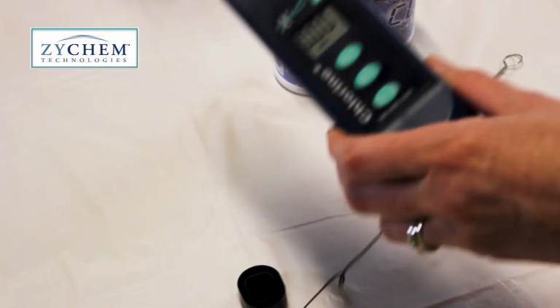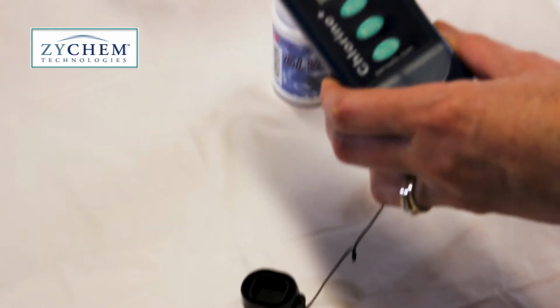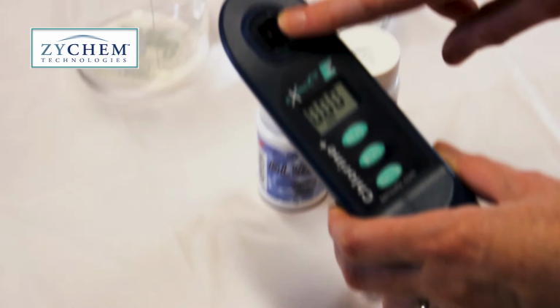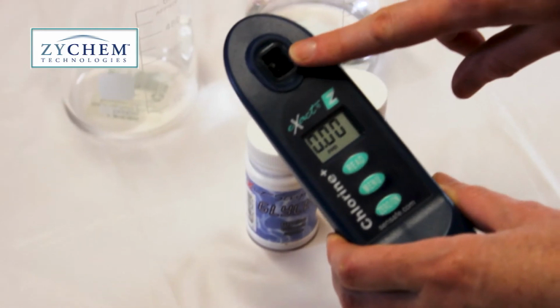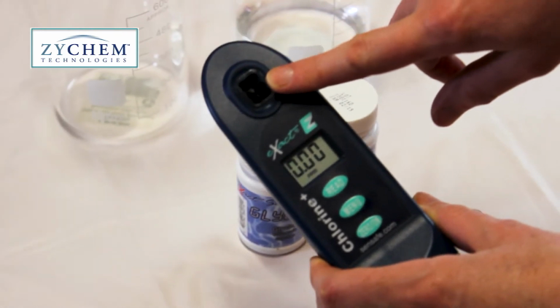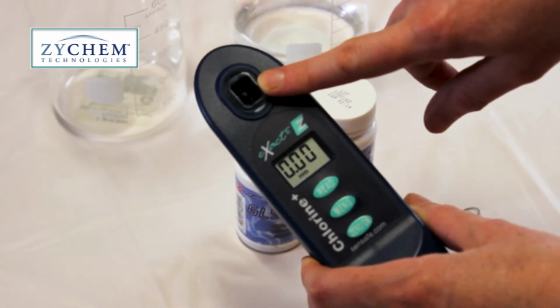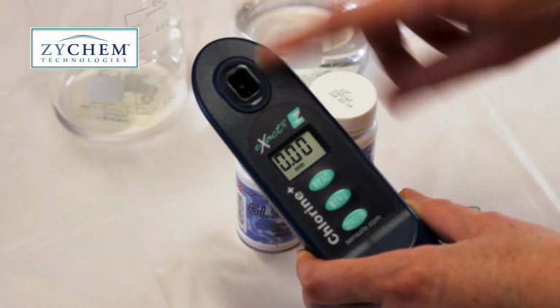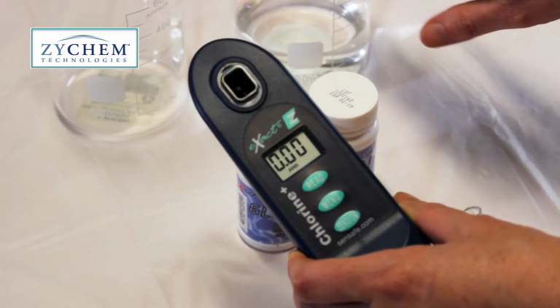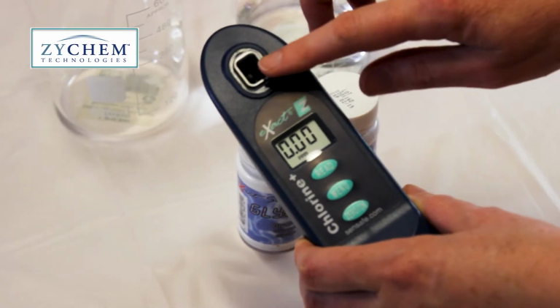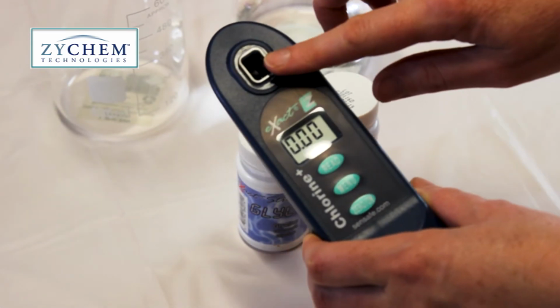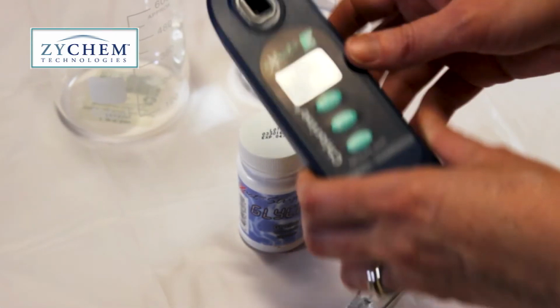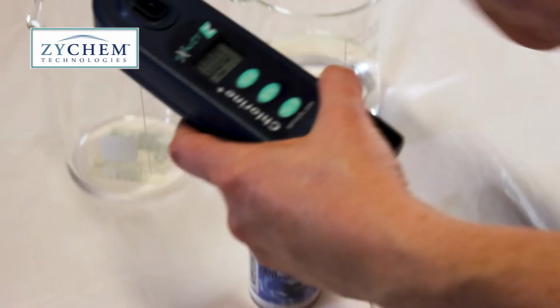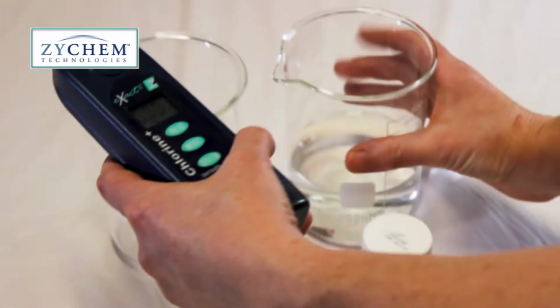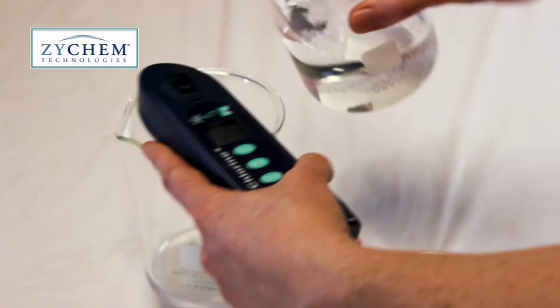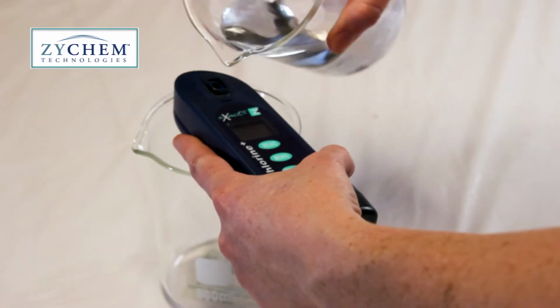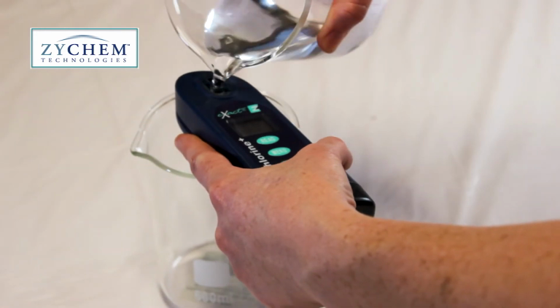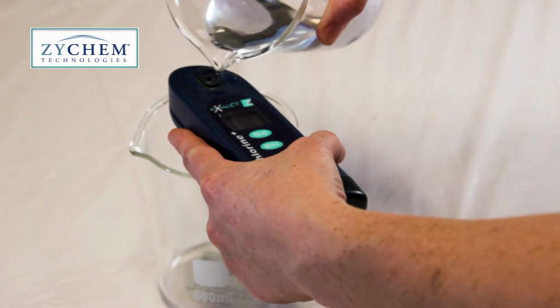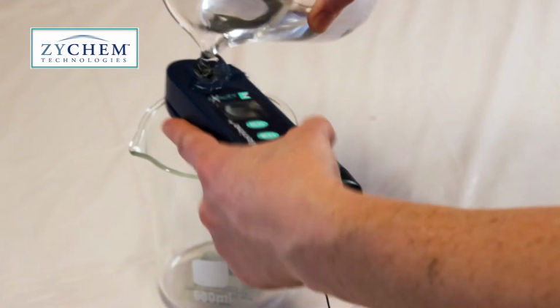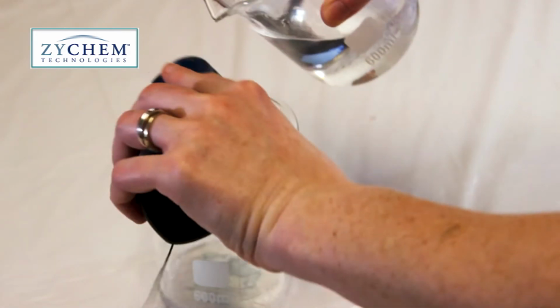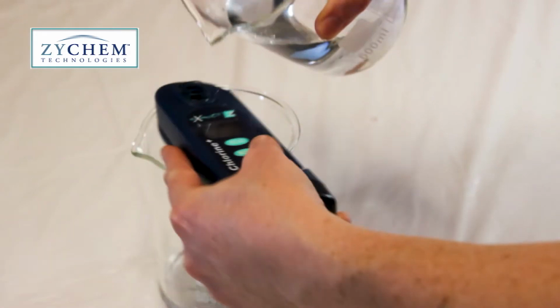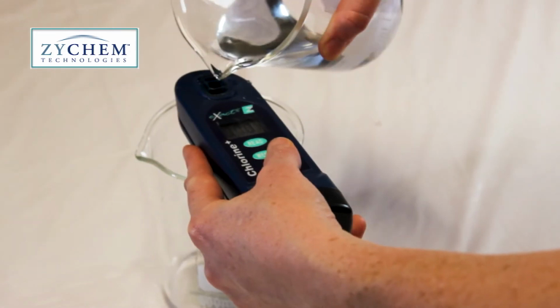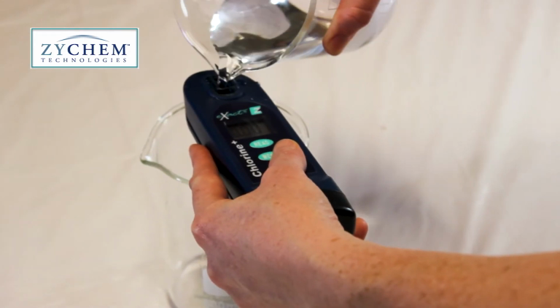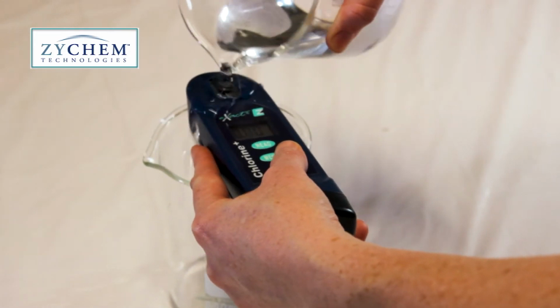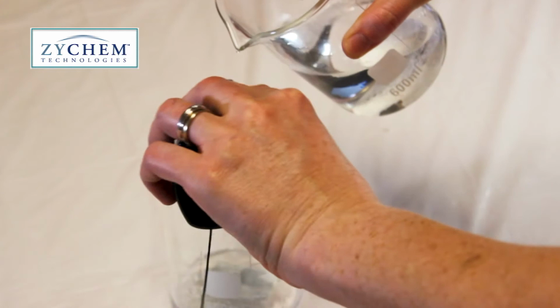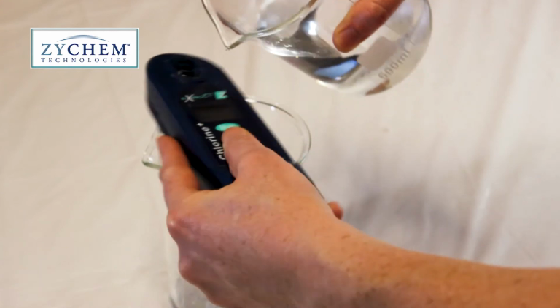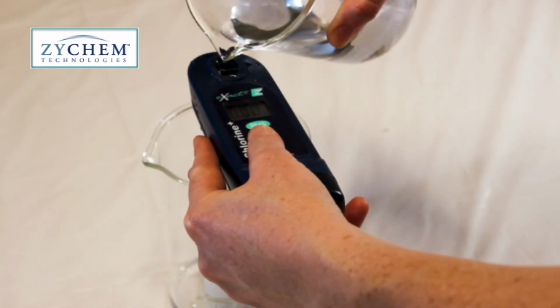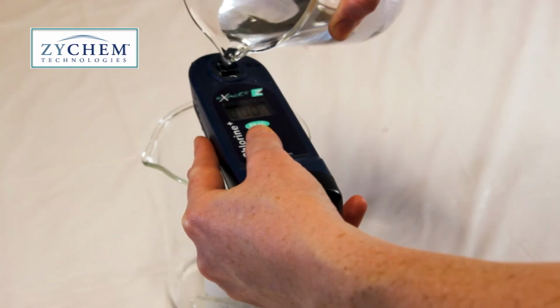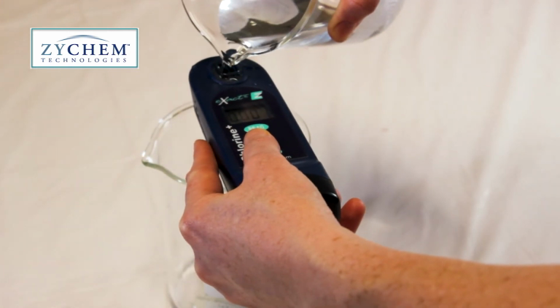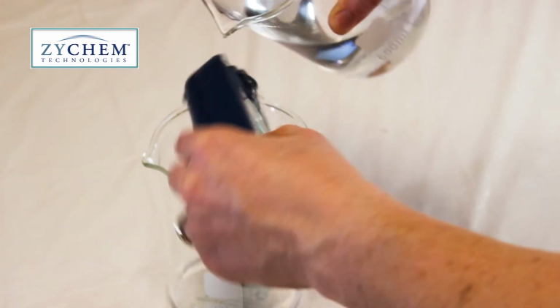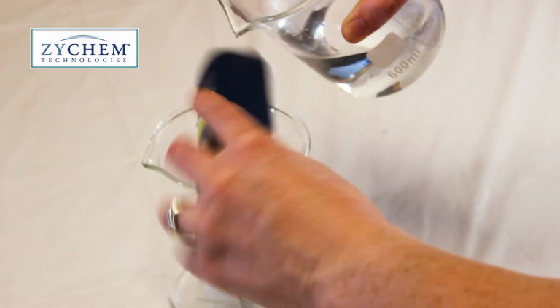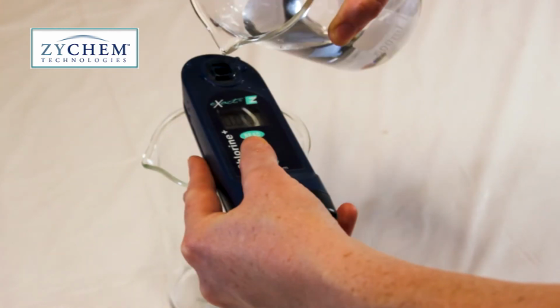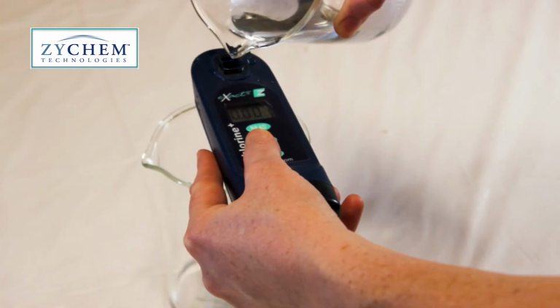We then want to fill the sample cell three times with the water that we want to test and discard. By rinsing the cell we're making sure that there's no cross-contamination and that the result we get is going to be true for the sample of water we want to test.